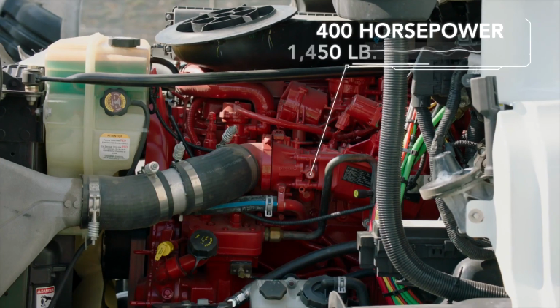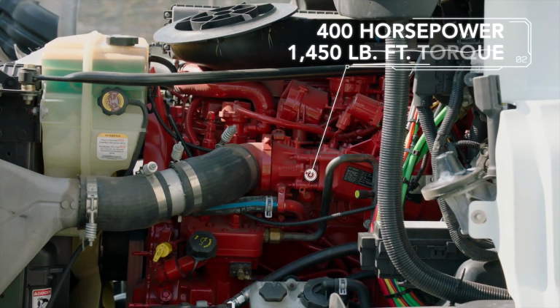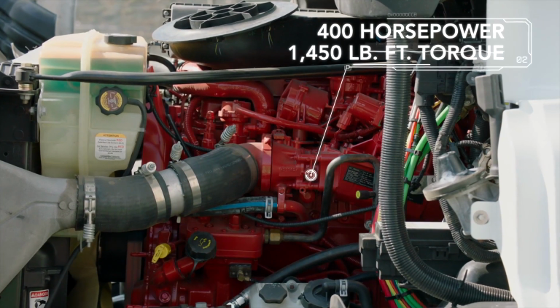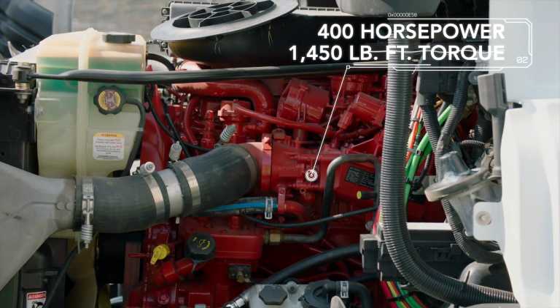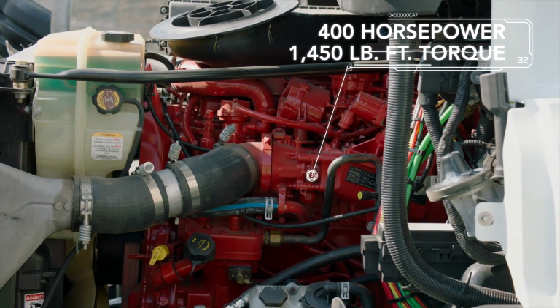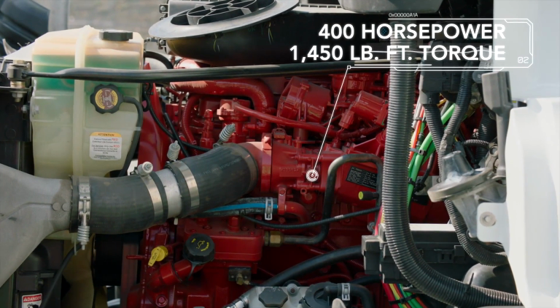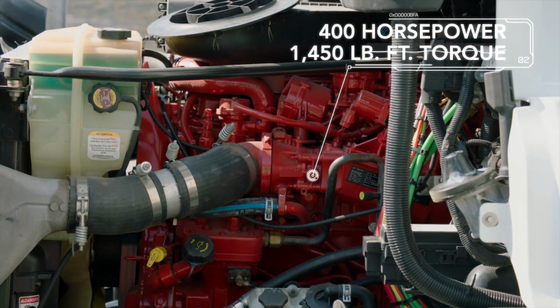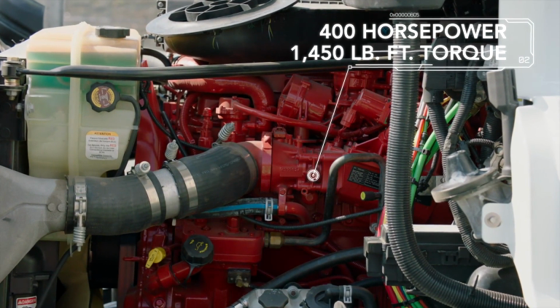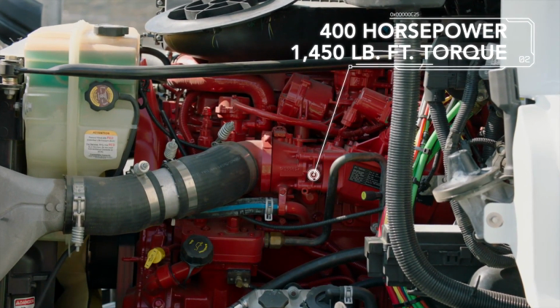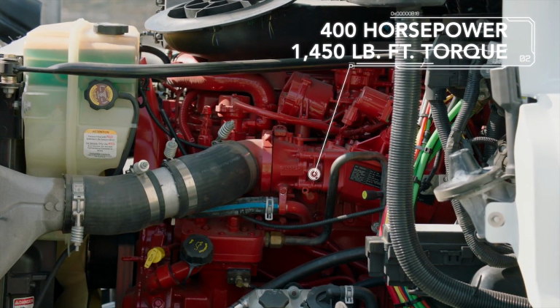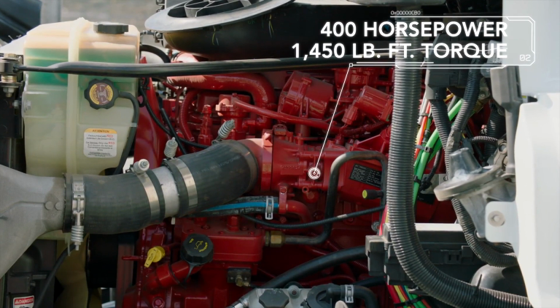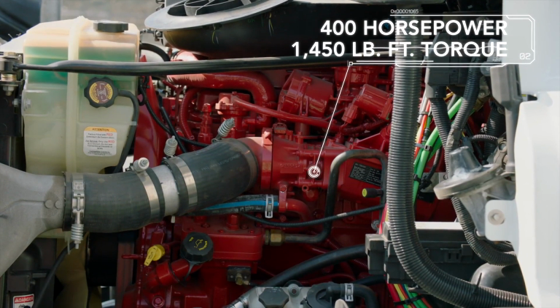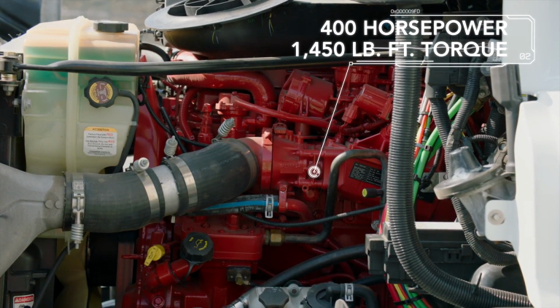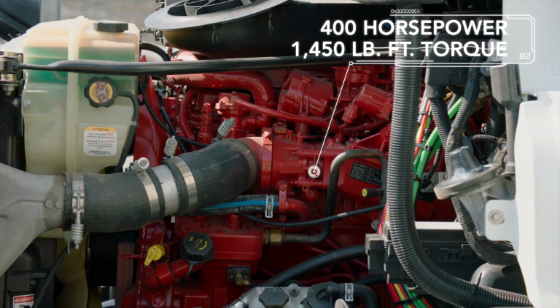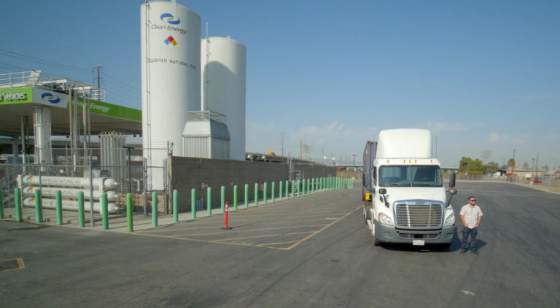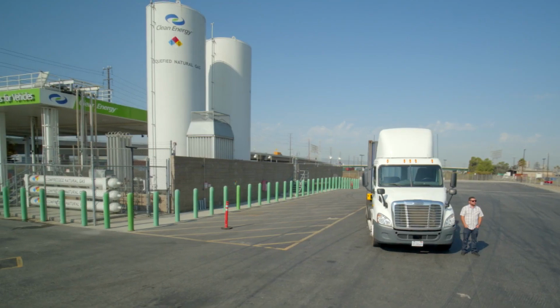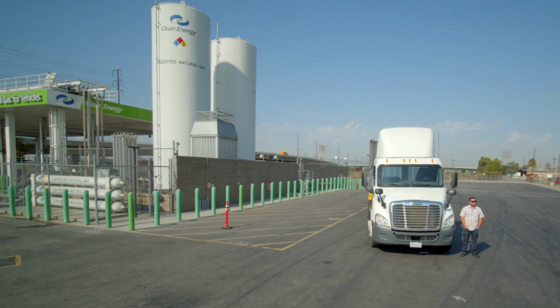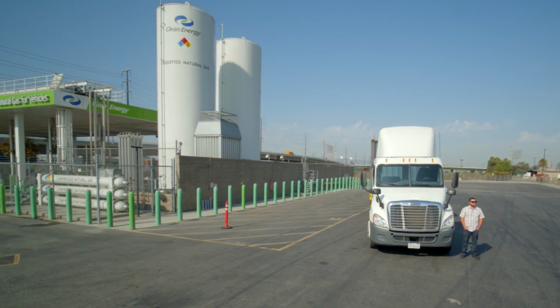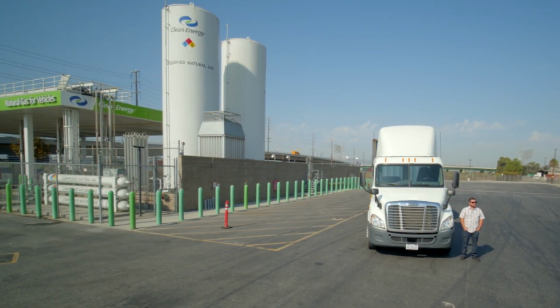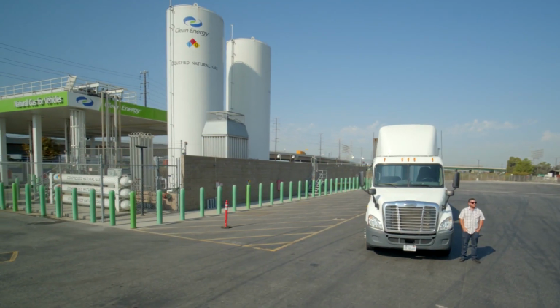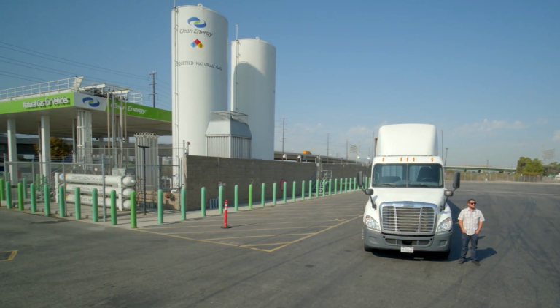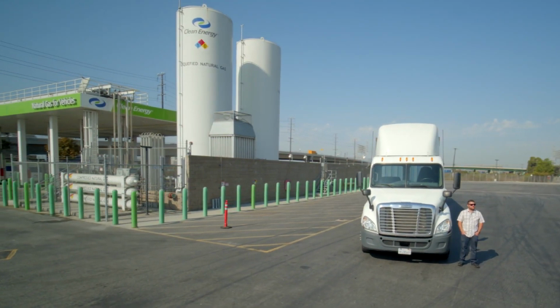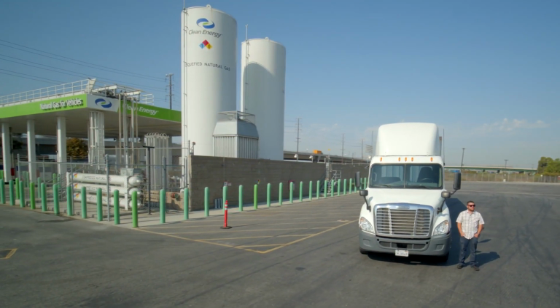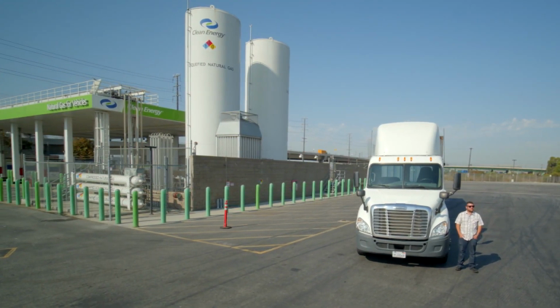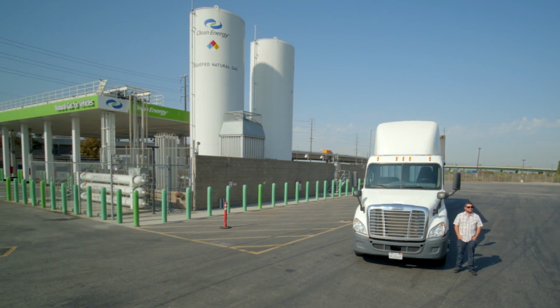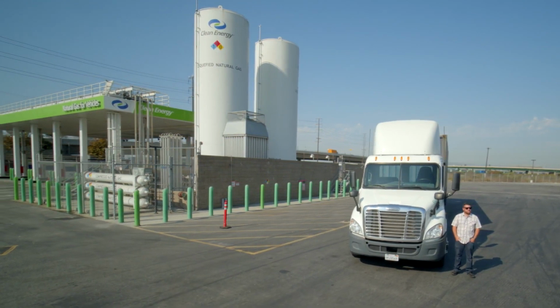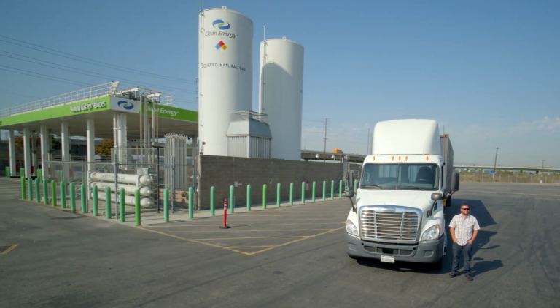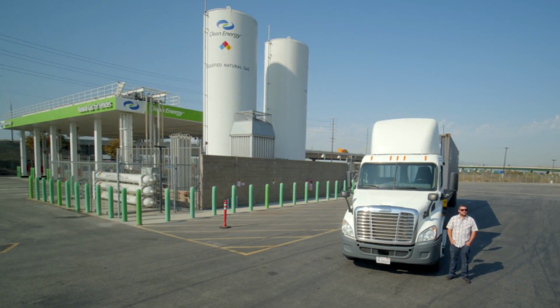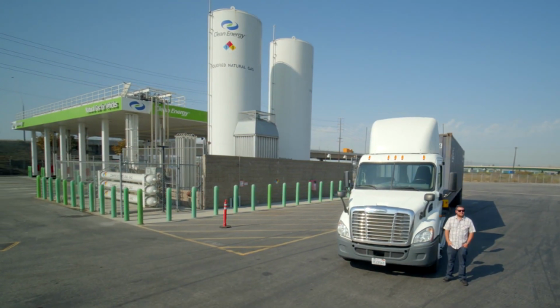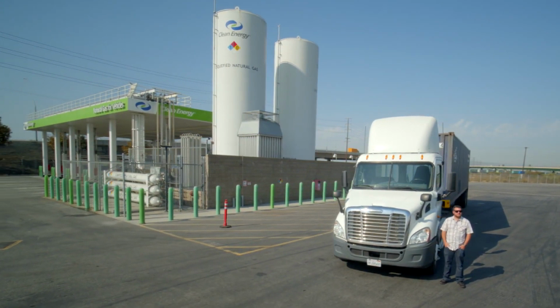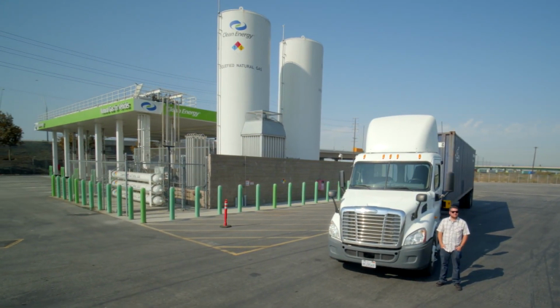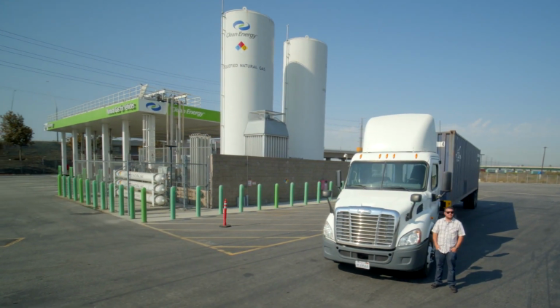This engine's got 400 horsepower, 1,450 foot-pounds of torque. This truck's got potential to revolutionize trucking in LA, but what good is it if it has no power?